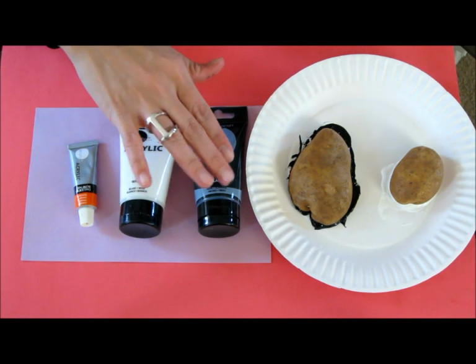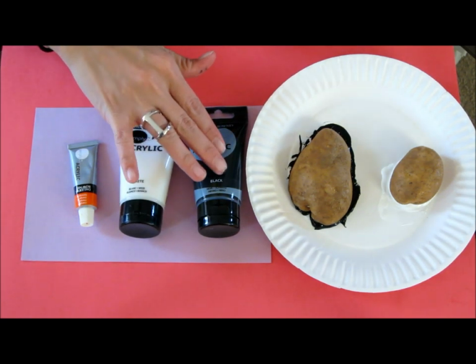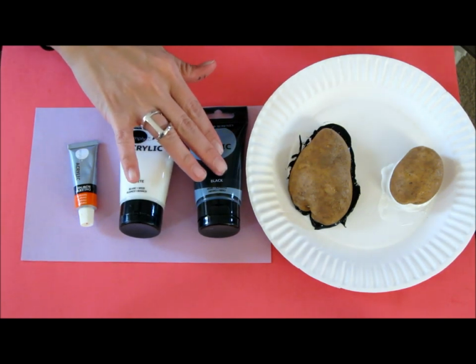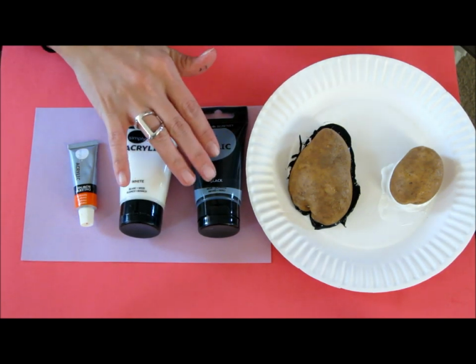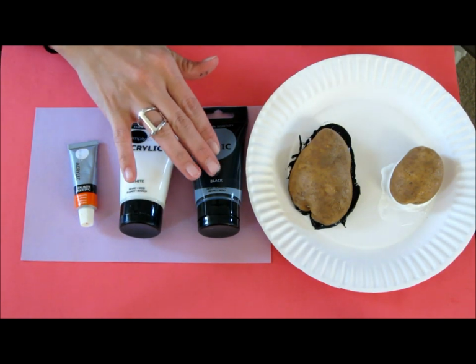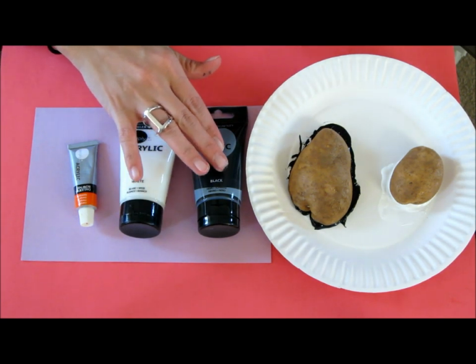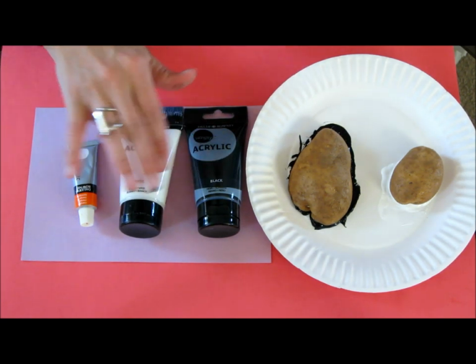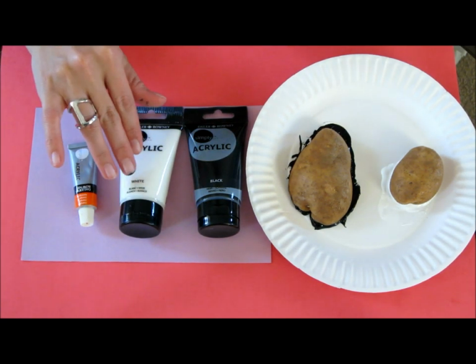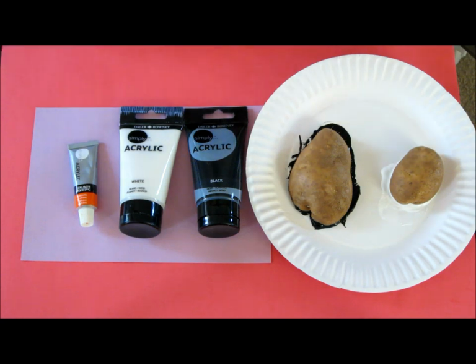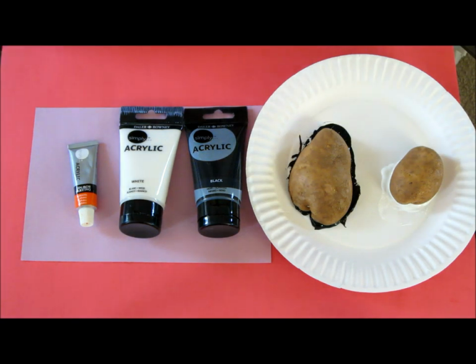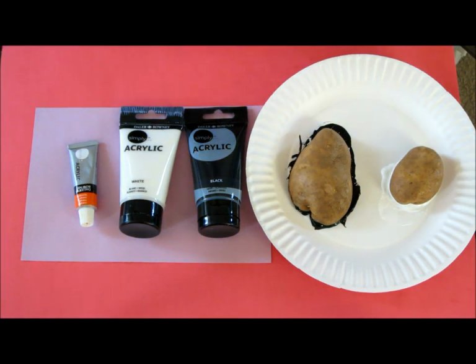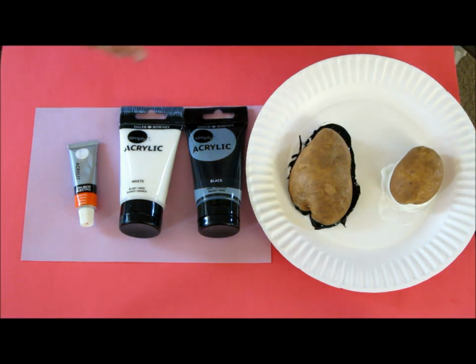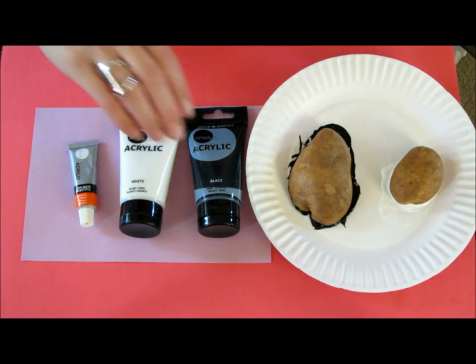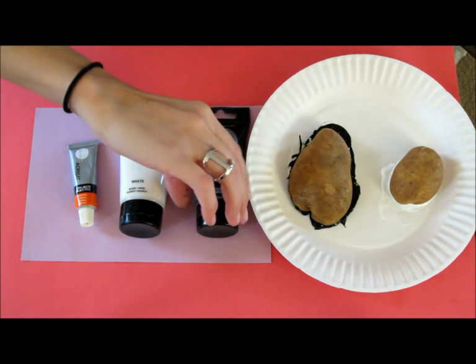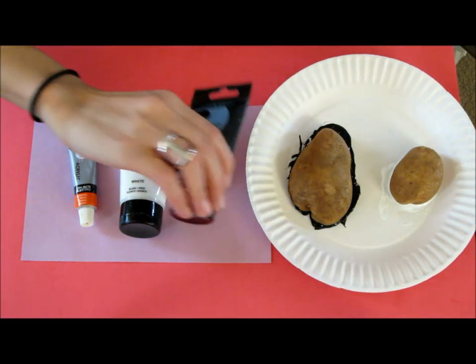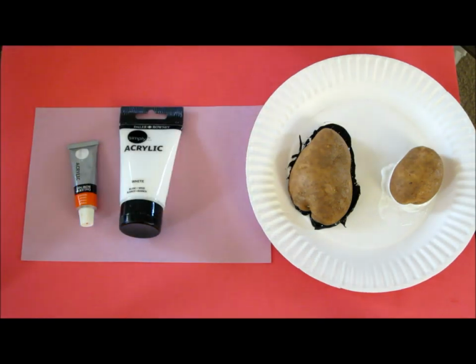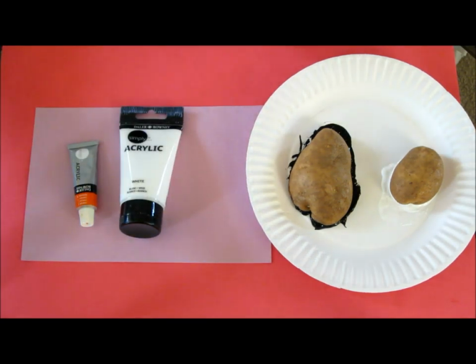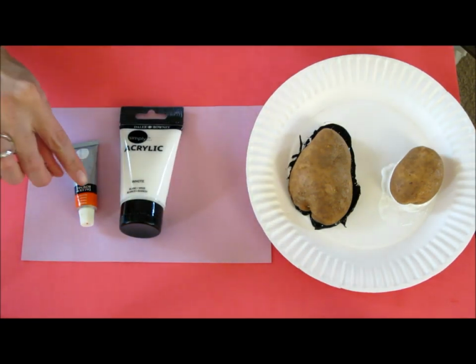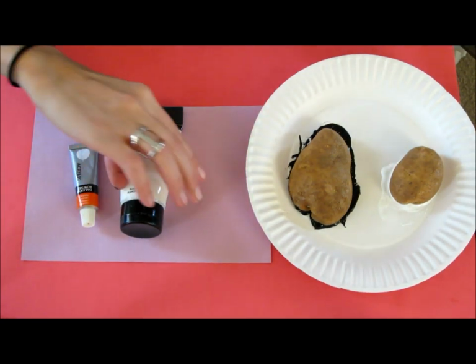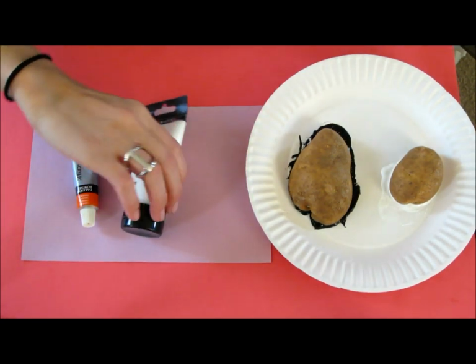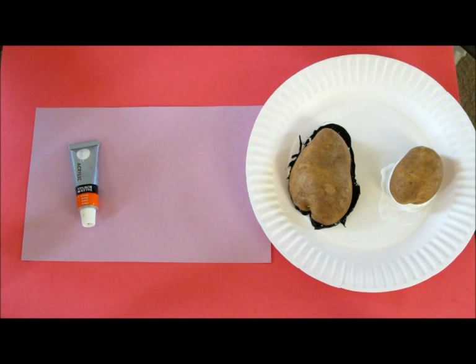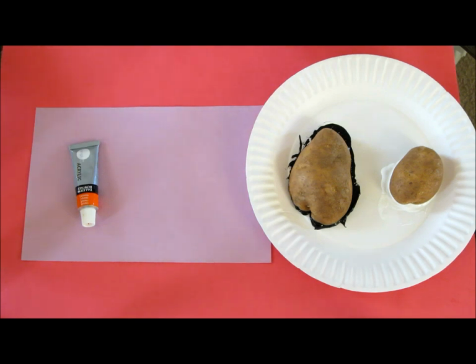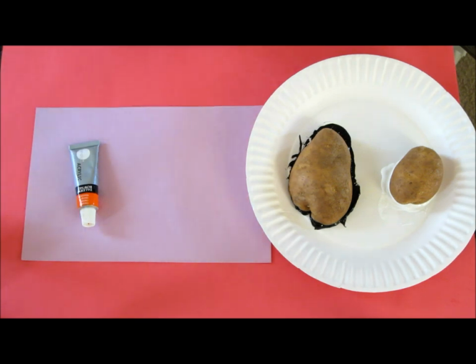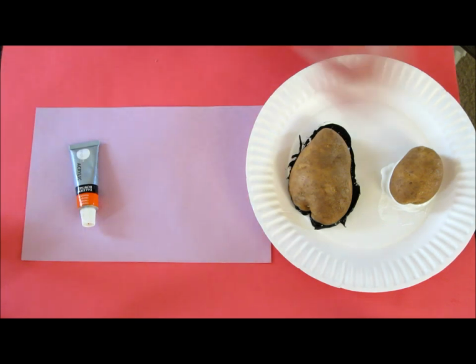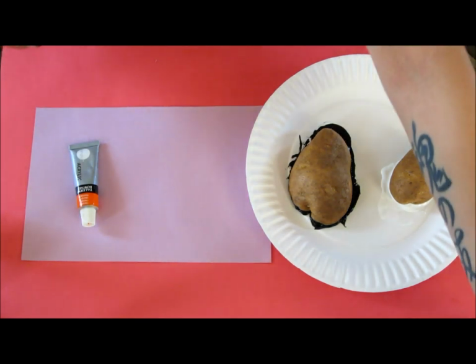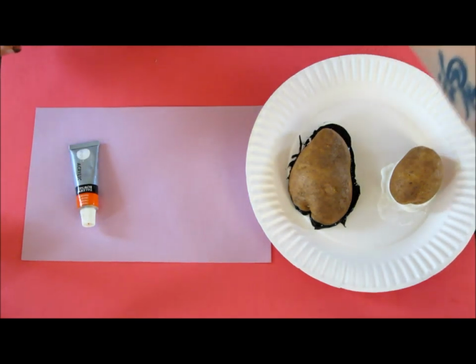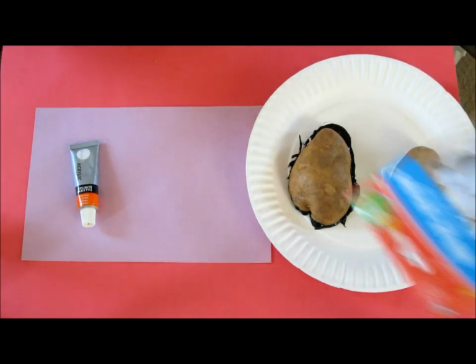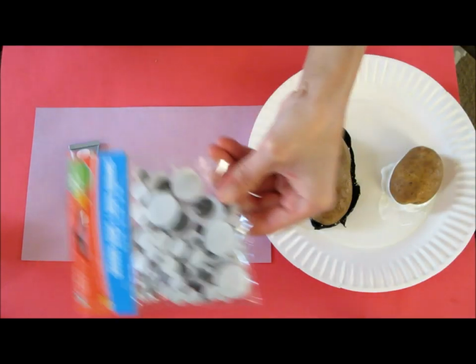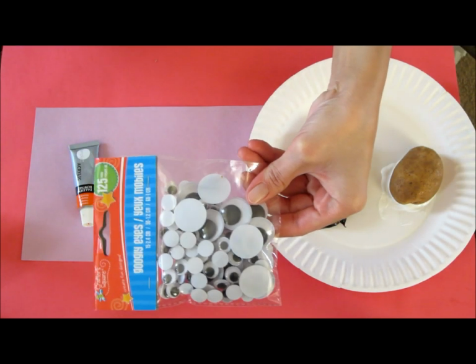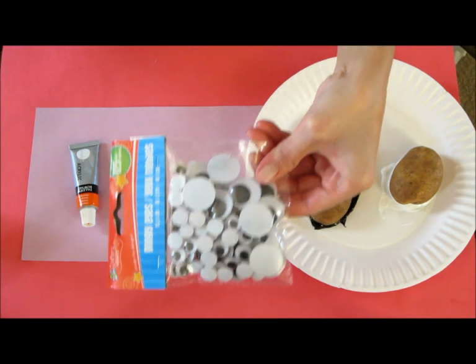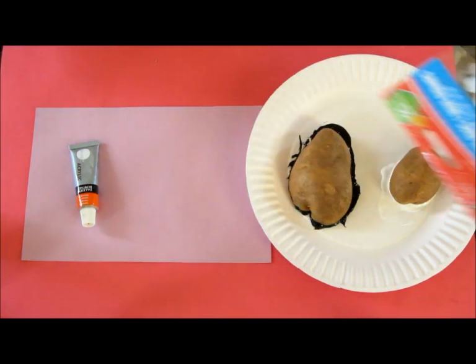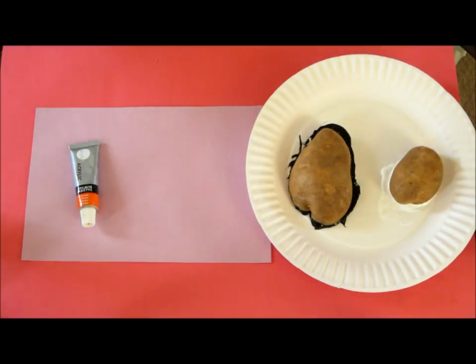After you do the black, you are going to have to let it dry before you can do the white on top of it. We also have orange for the beak, and I have some googly eyes for the eyes.